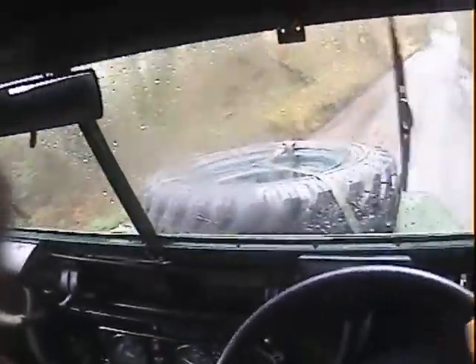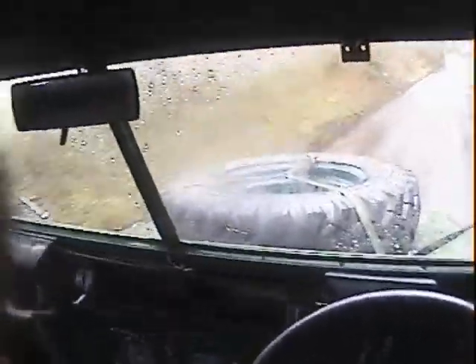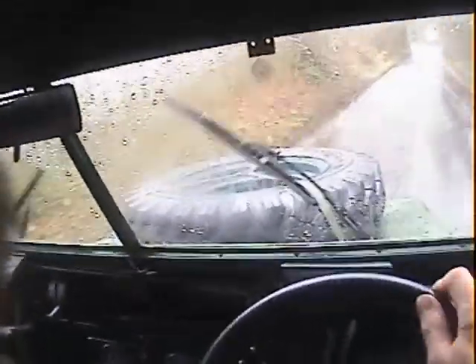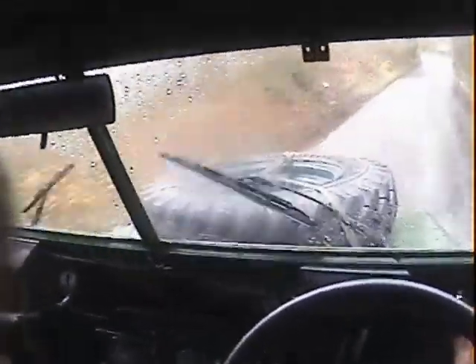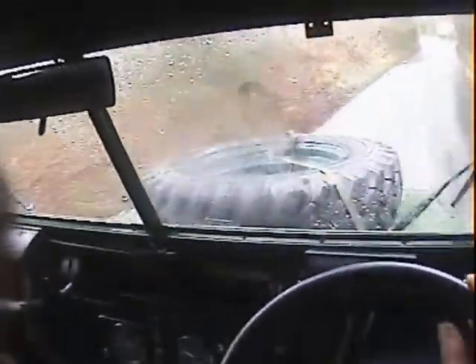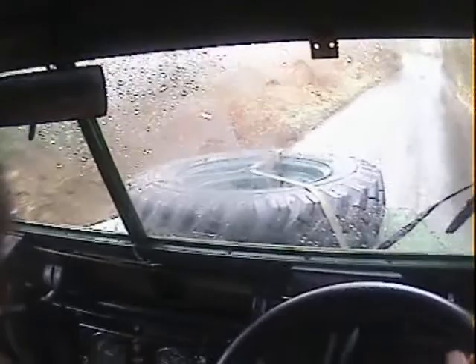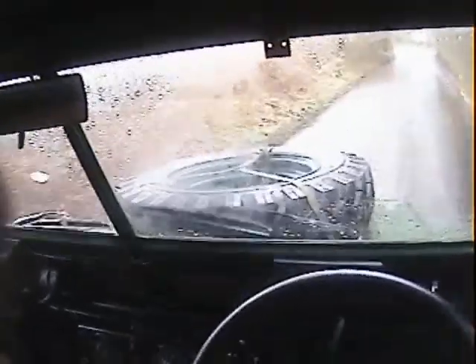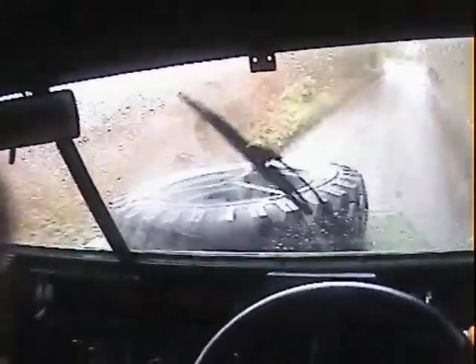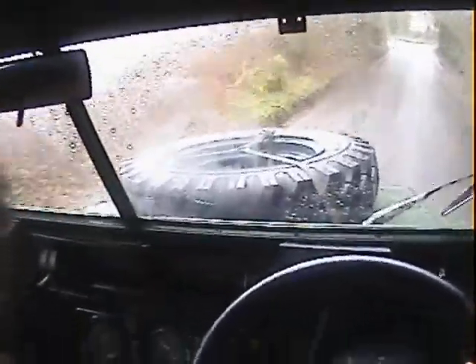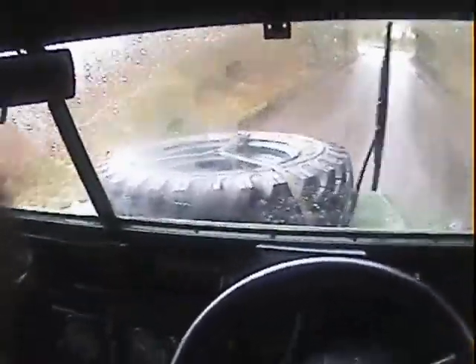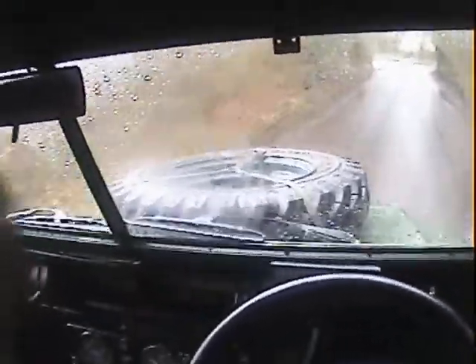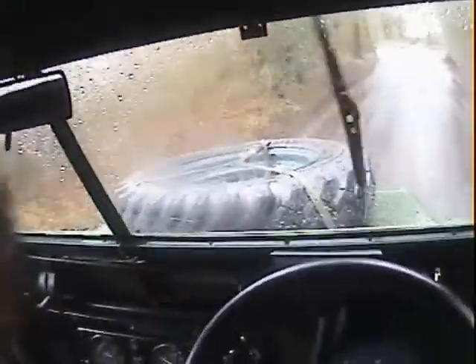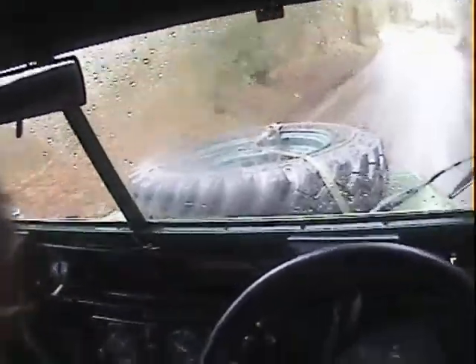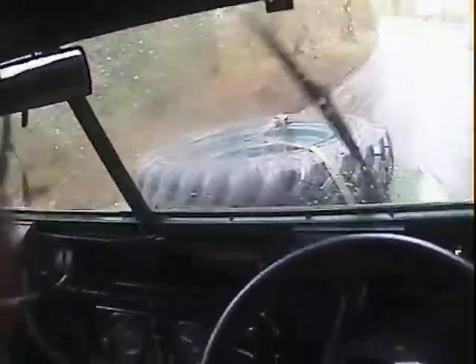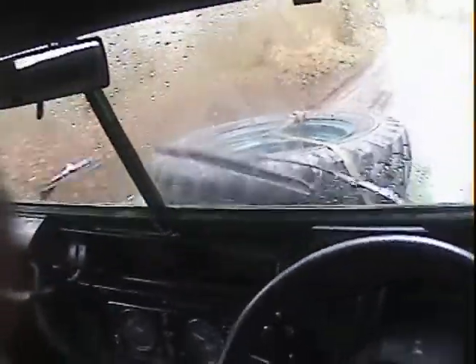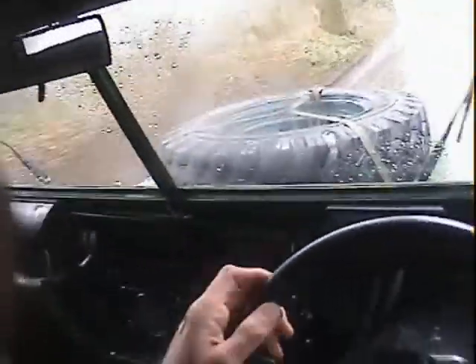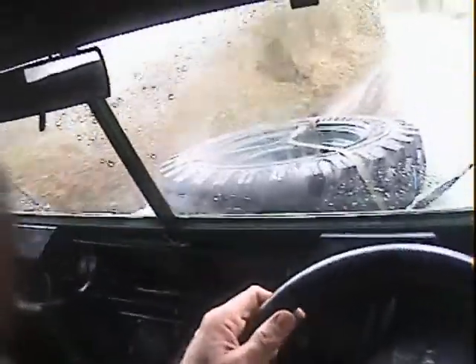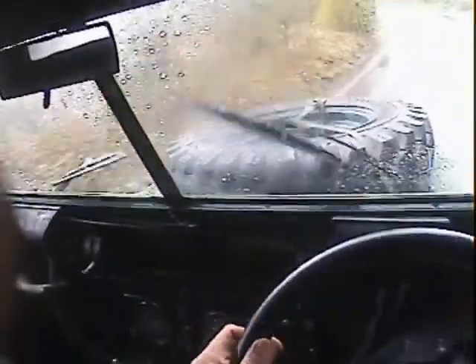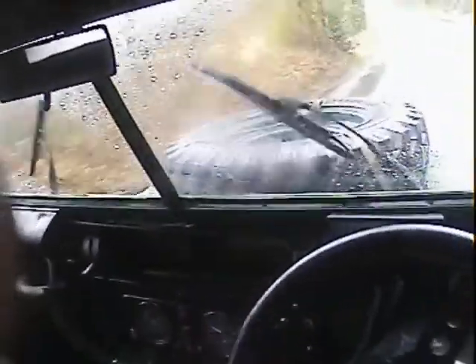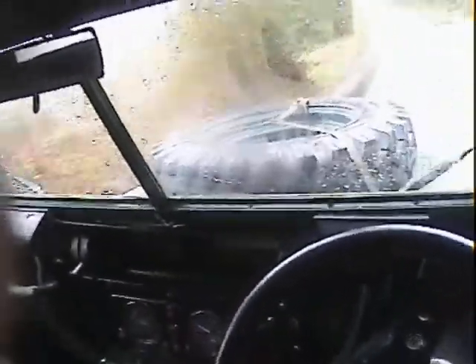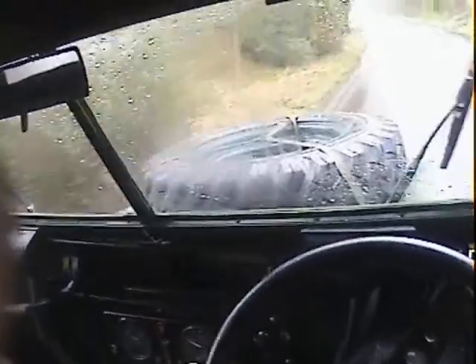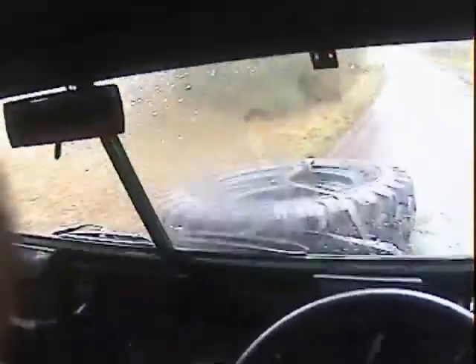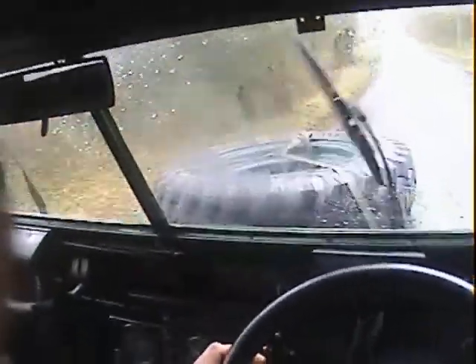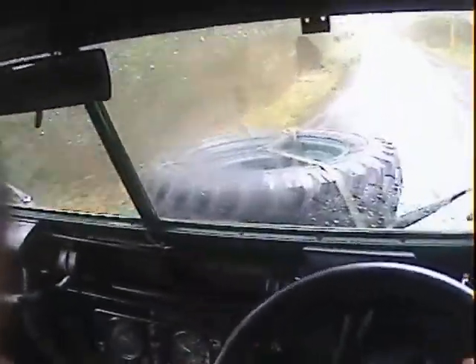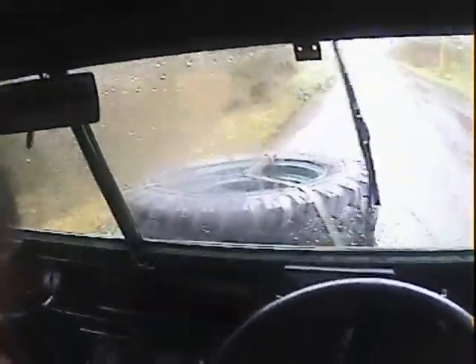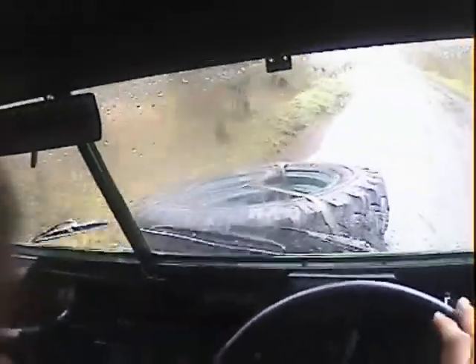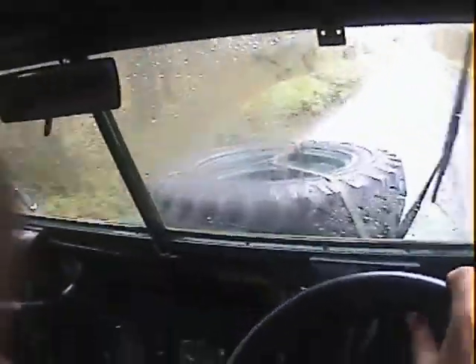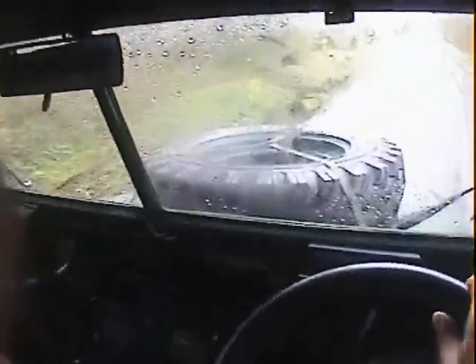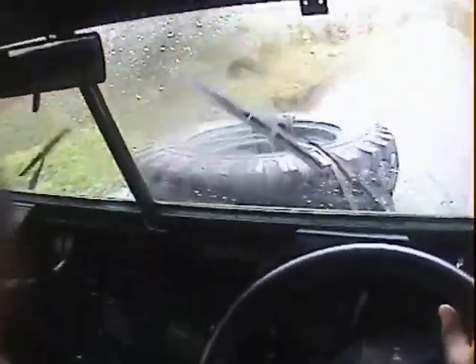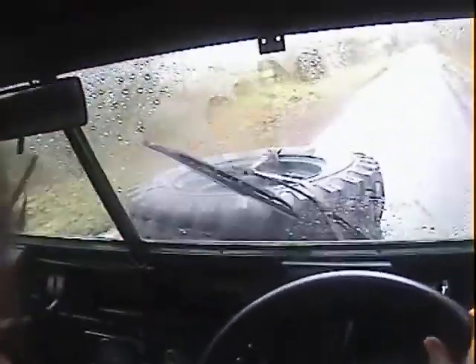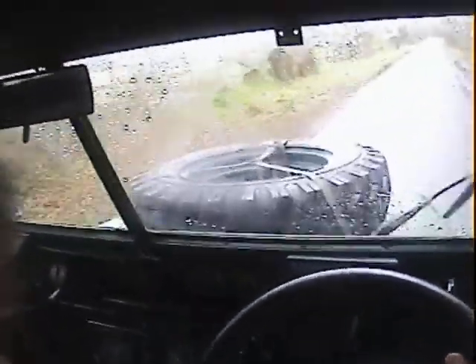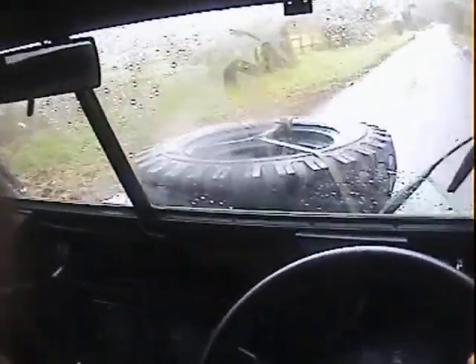Steers well, it's not wandering all over the road. It has got a smaller steering wheel on it which isn't really to my taste, but putting an original one back on isn't difficult - I may have an original one somewhere.